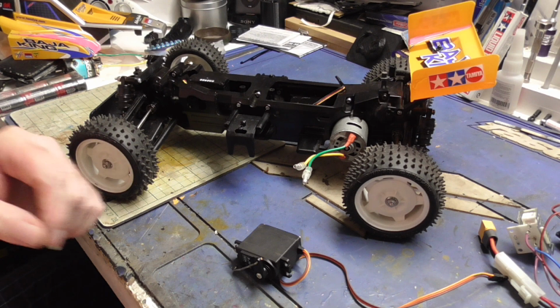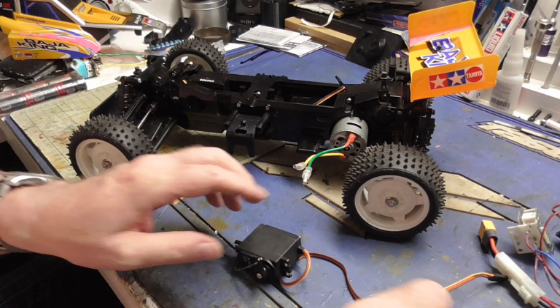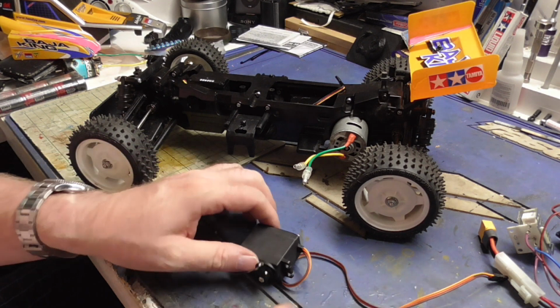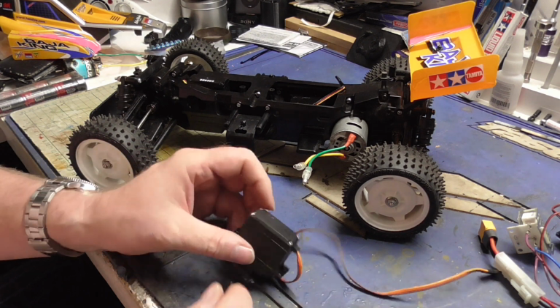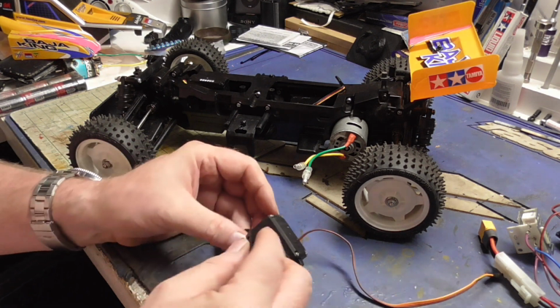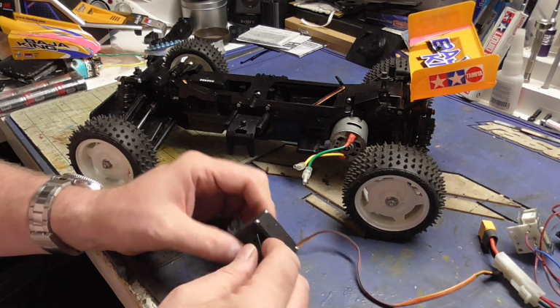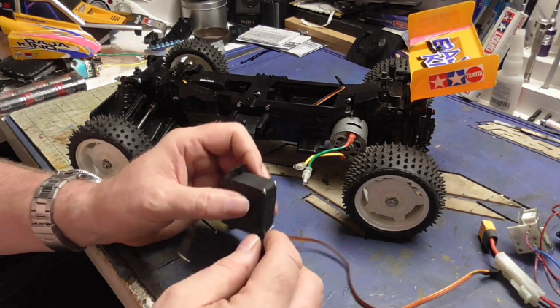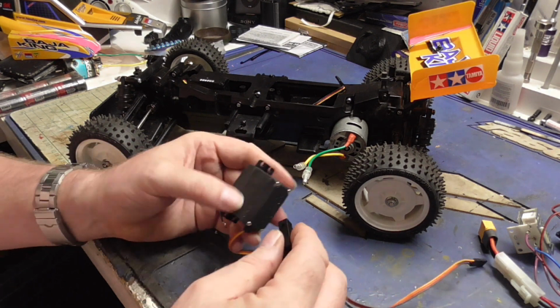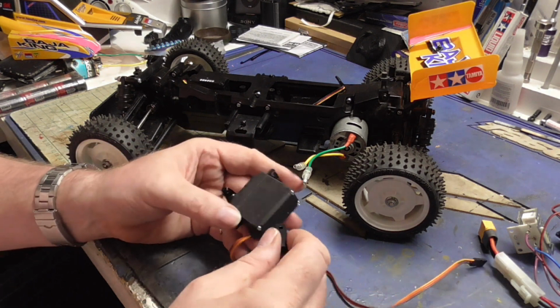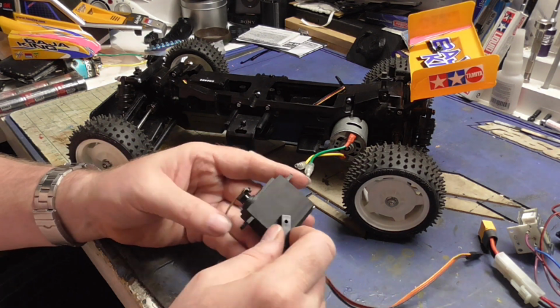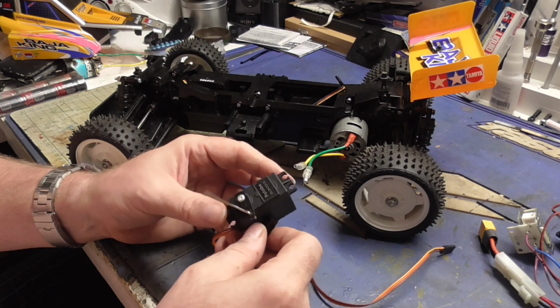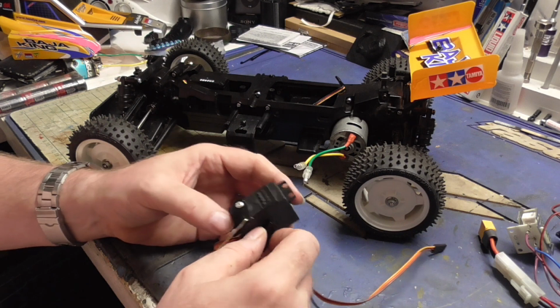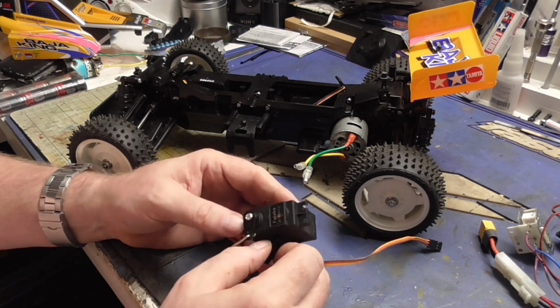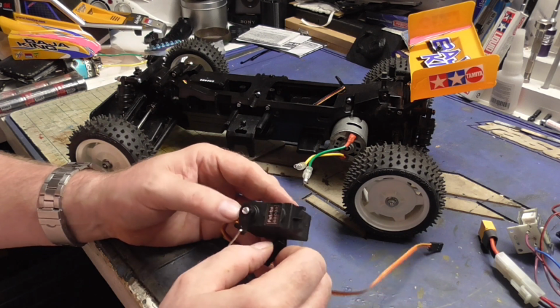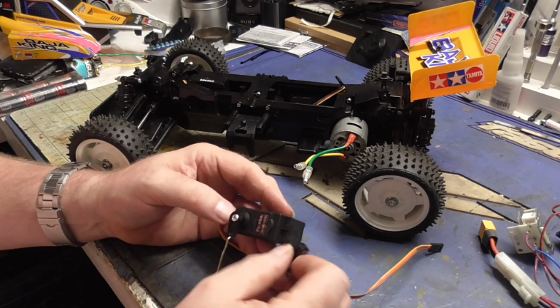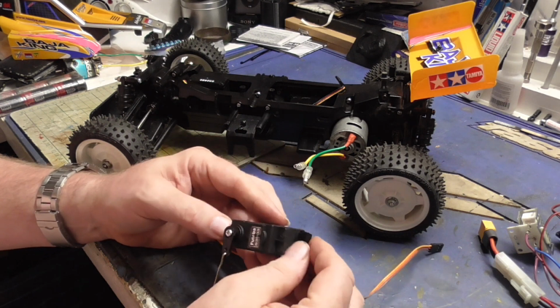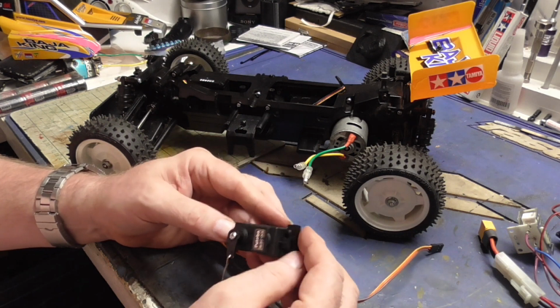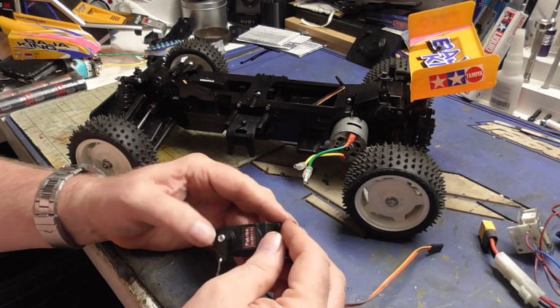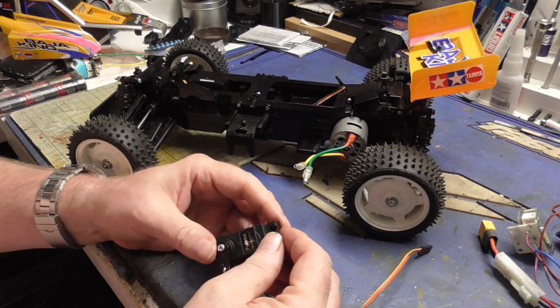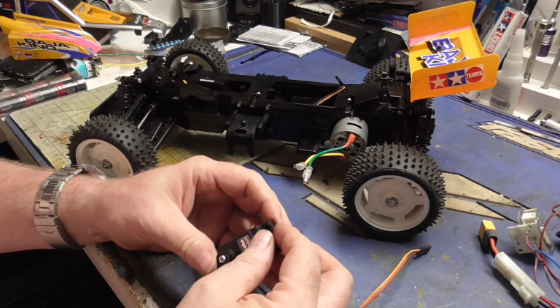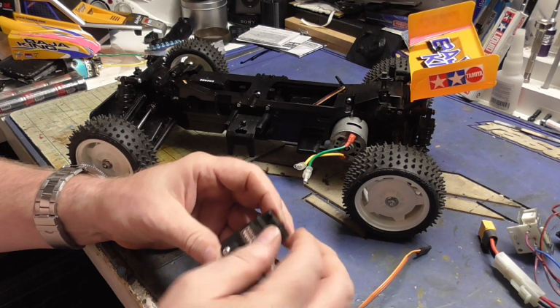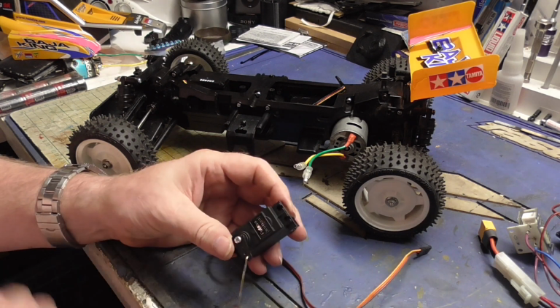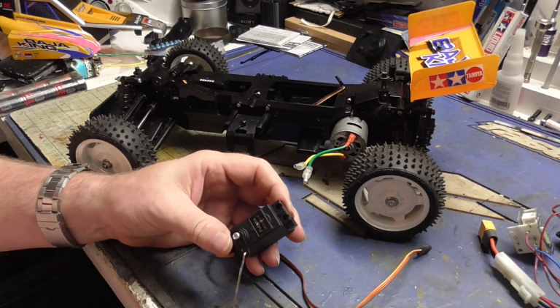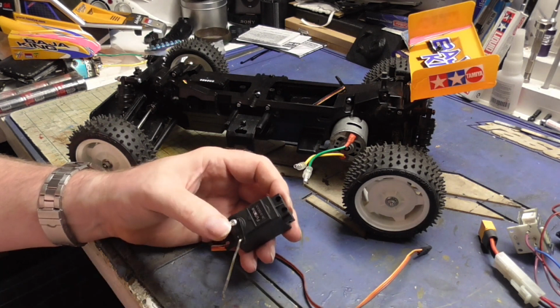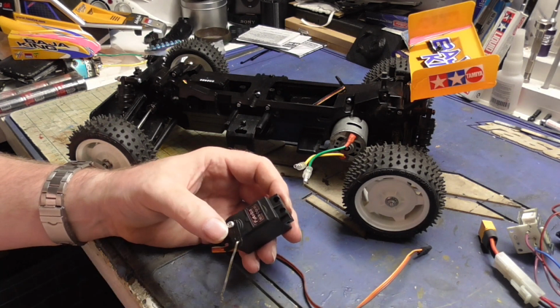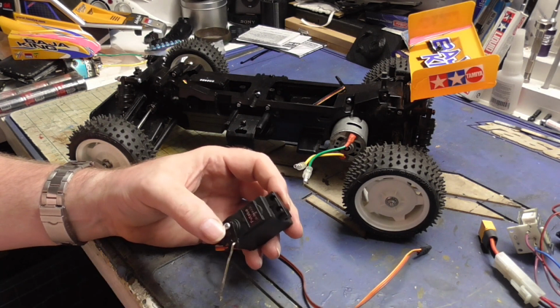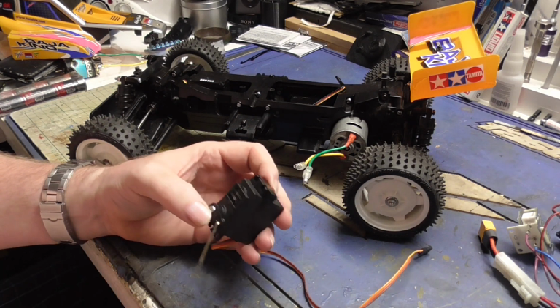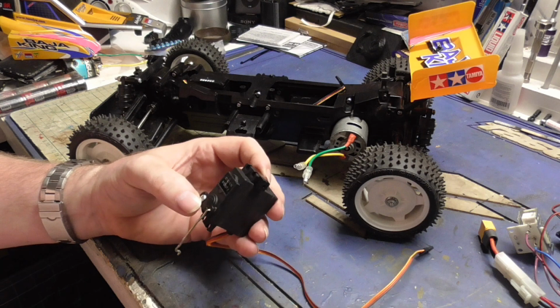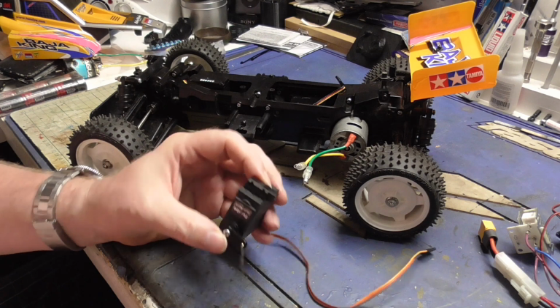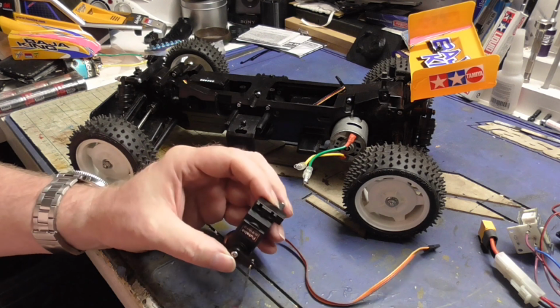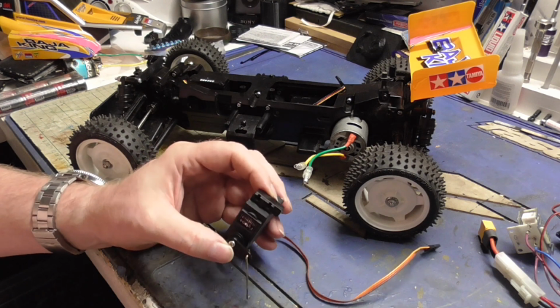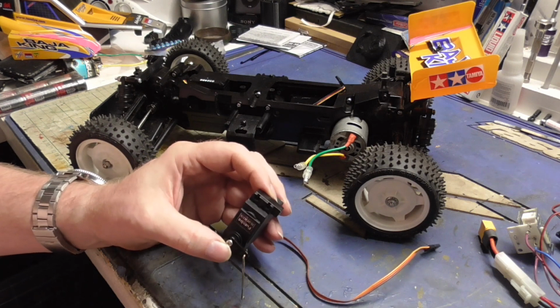The servo mounts - better get this right, this way up.